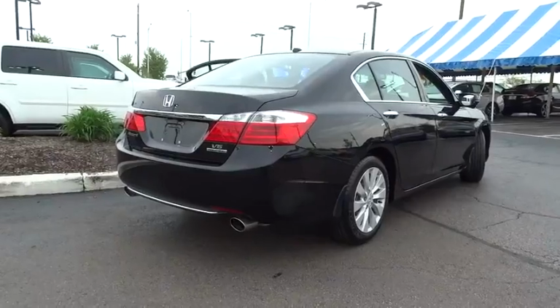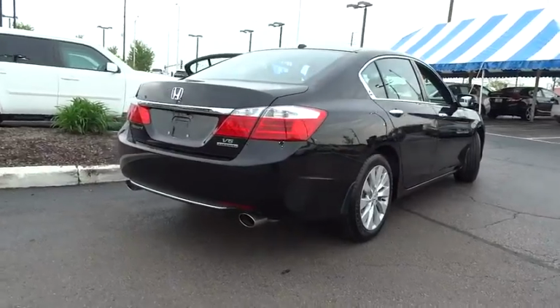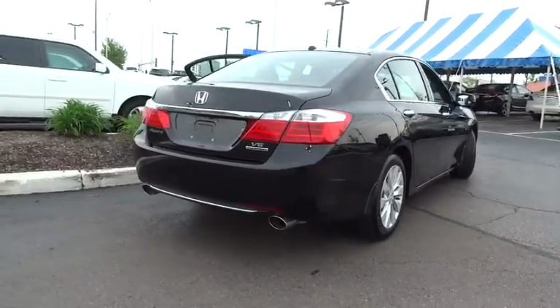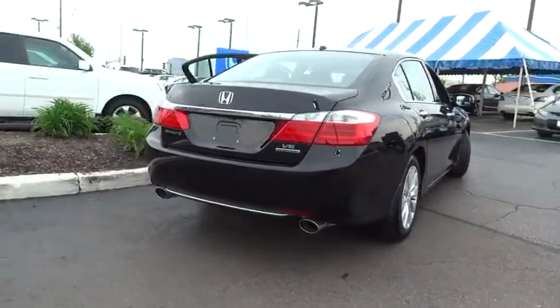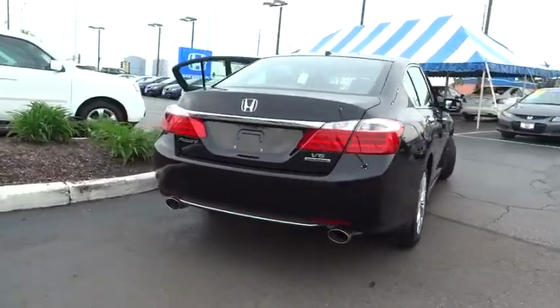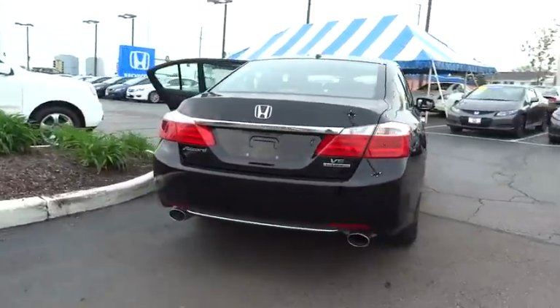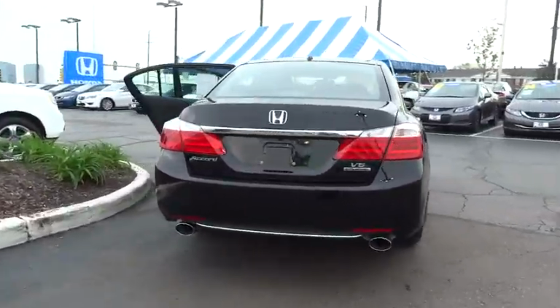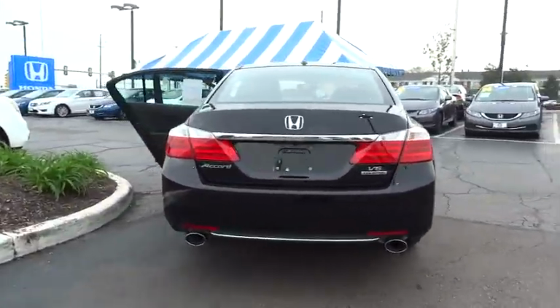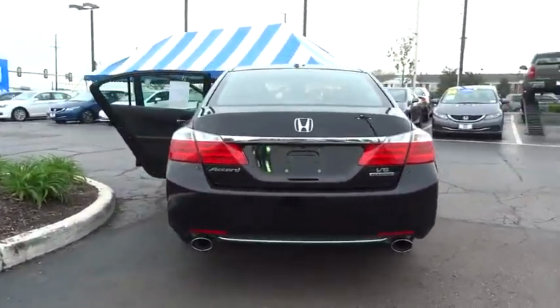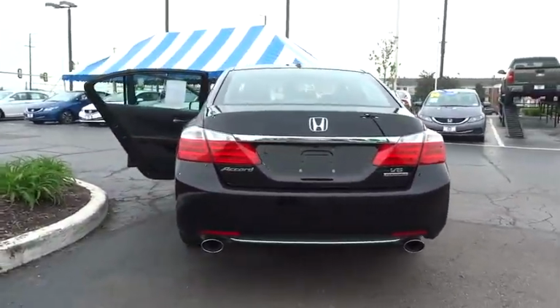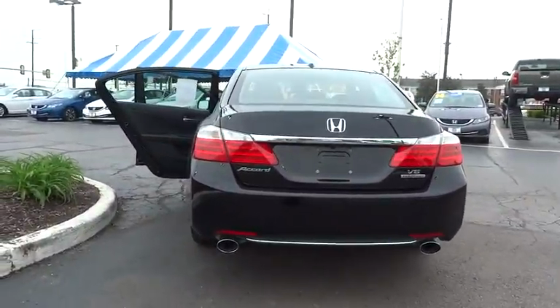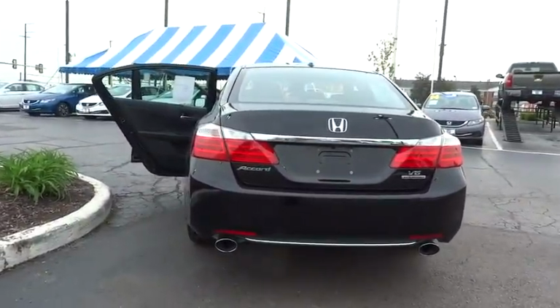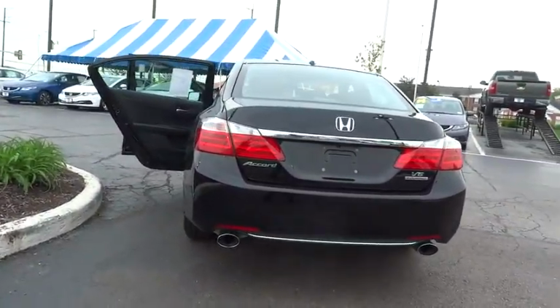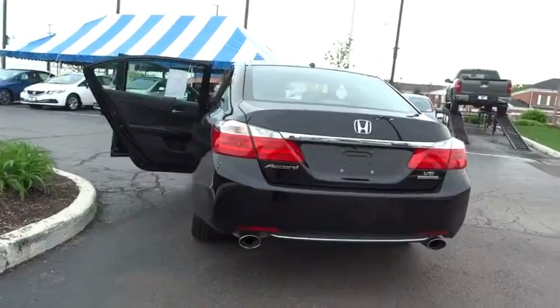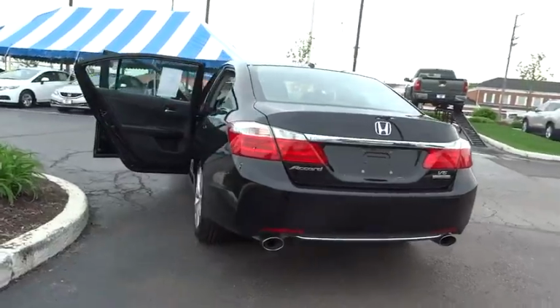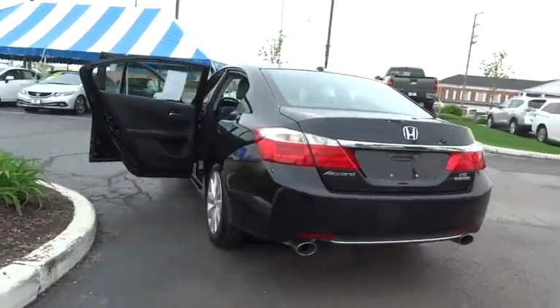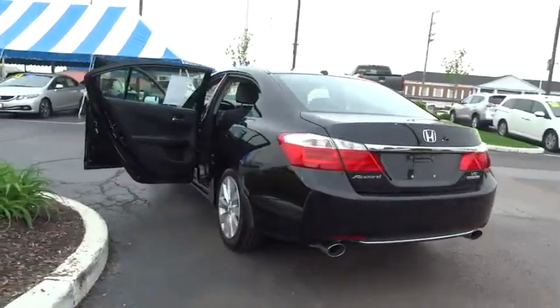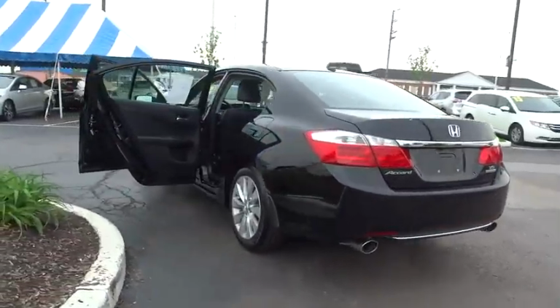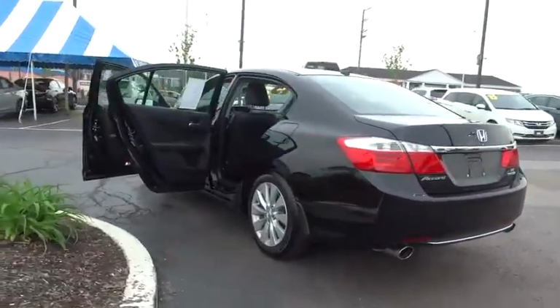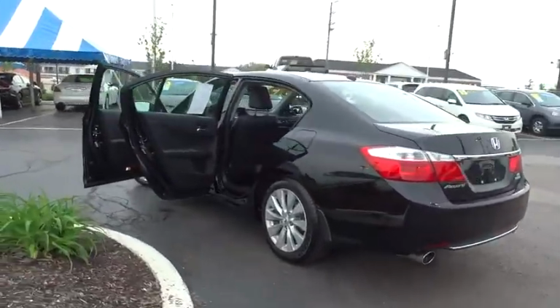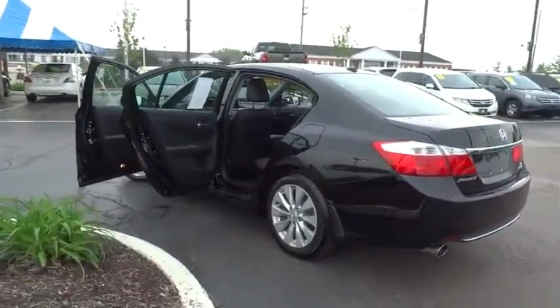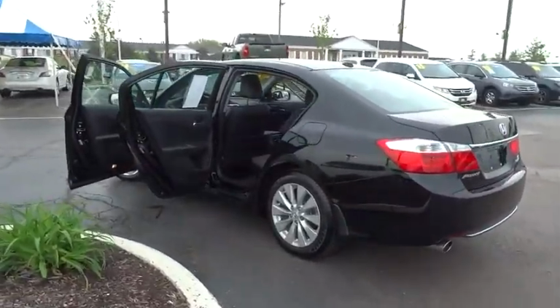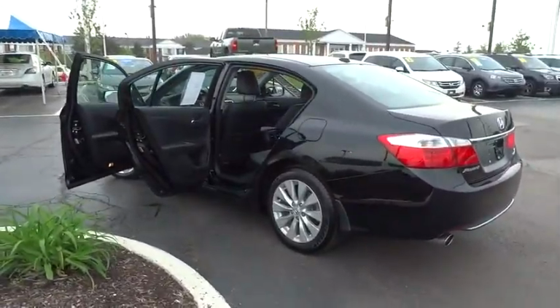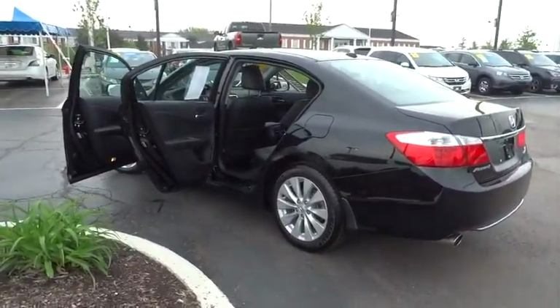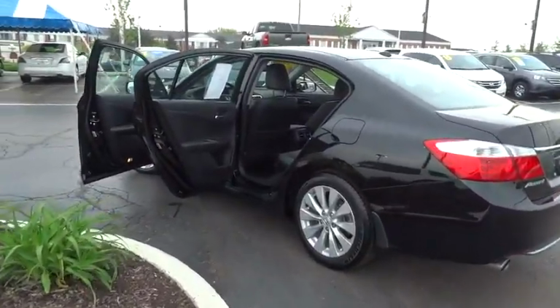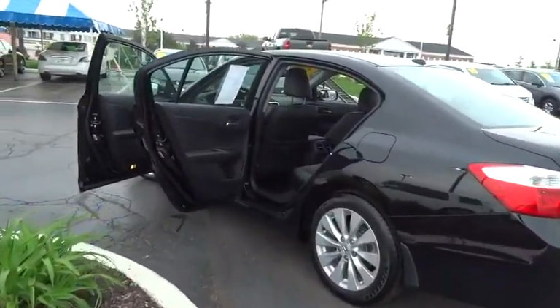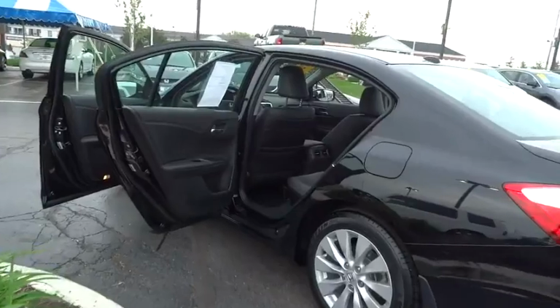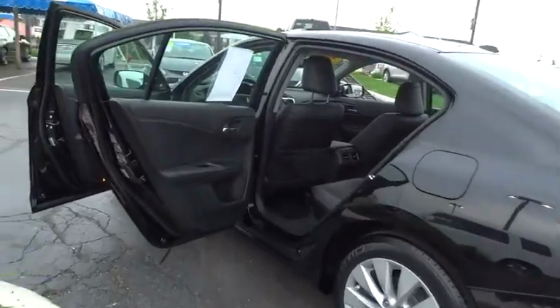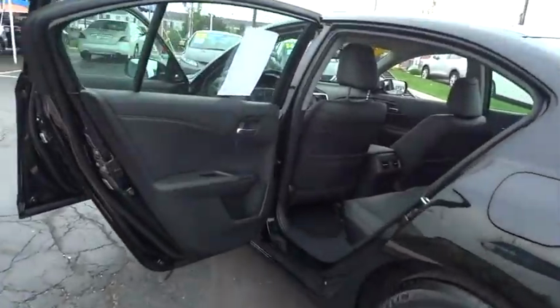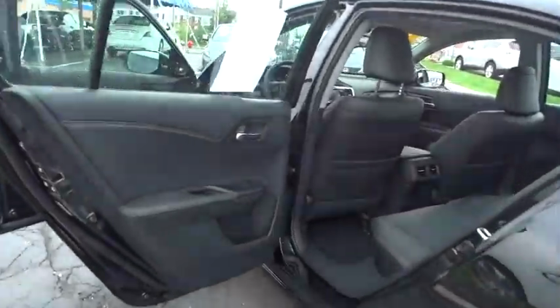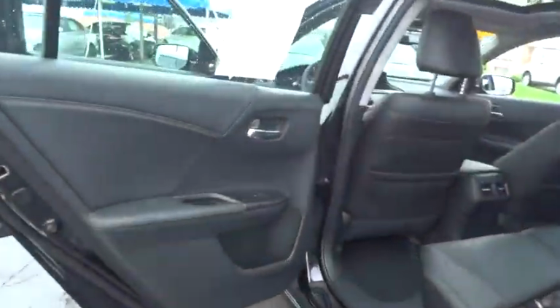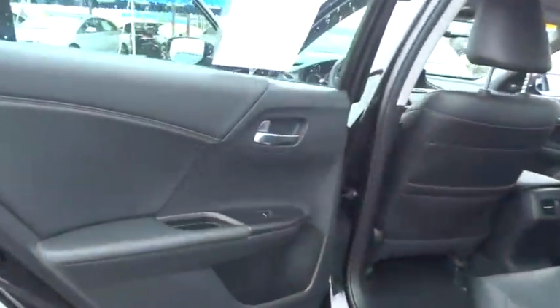Traction control, navigation system, power passenger seats, dual airbags, leather-wrapped steering wheel, power steering, alloy wheels, air conditioning front, four-wheel disc brakes, fog lights, CD player.